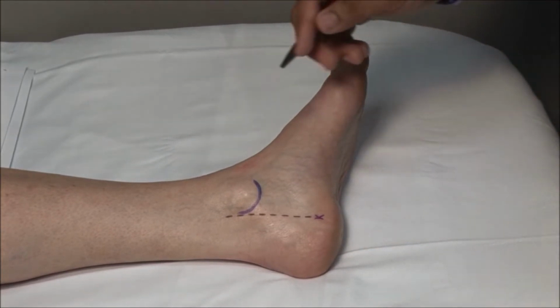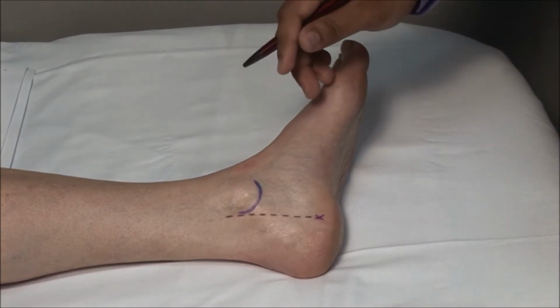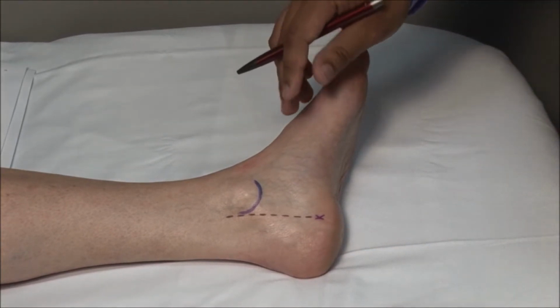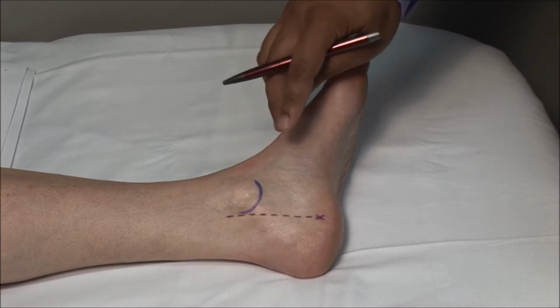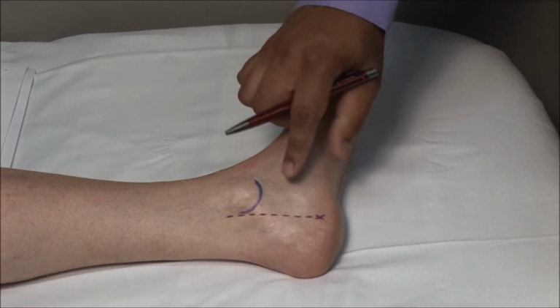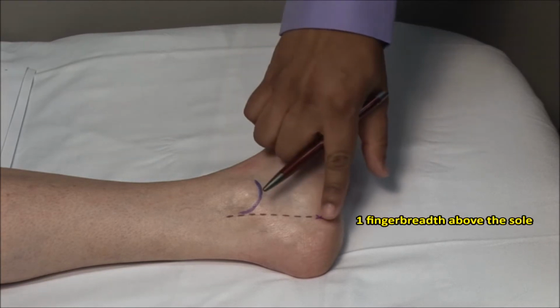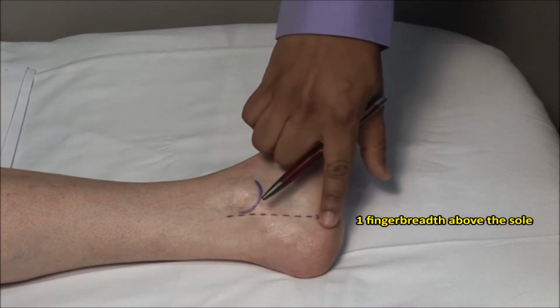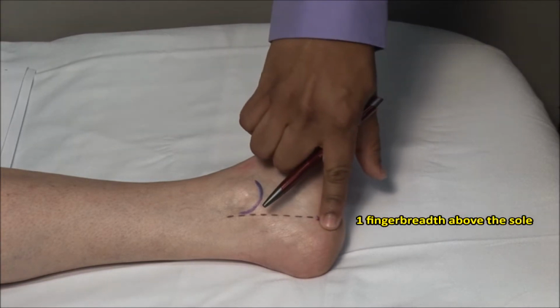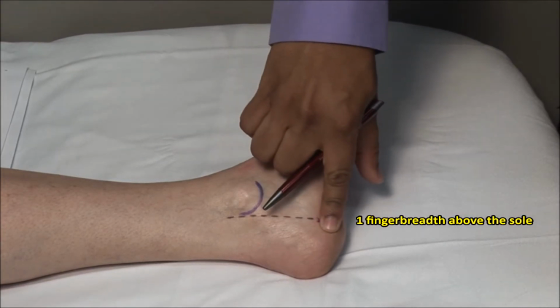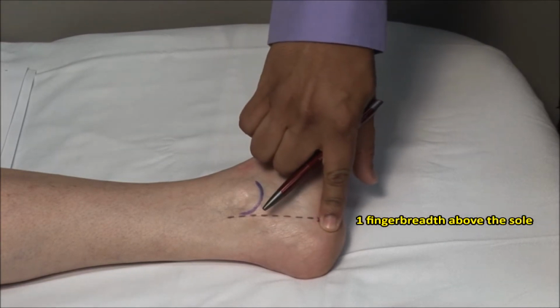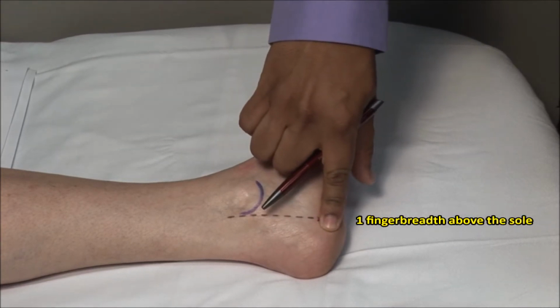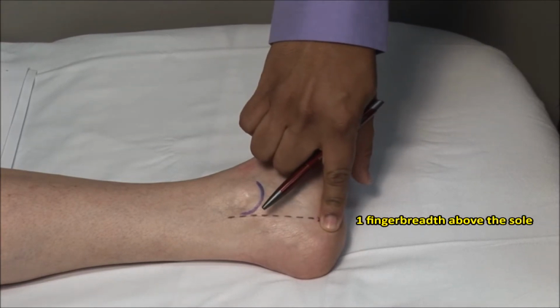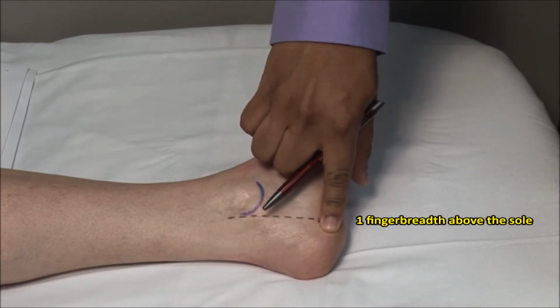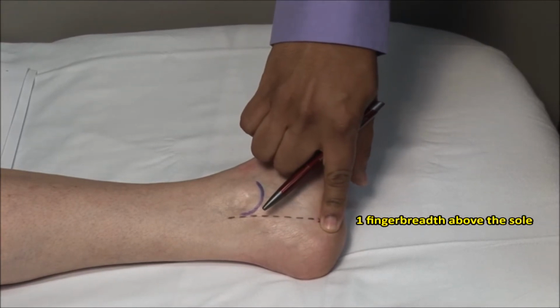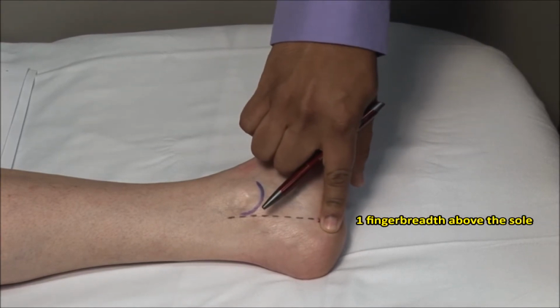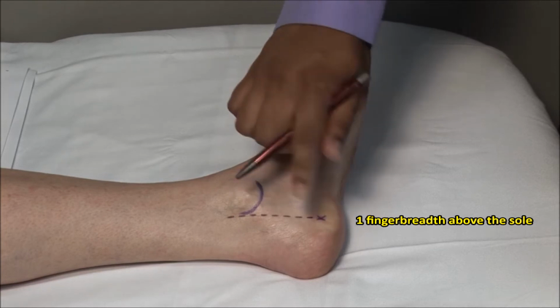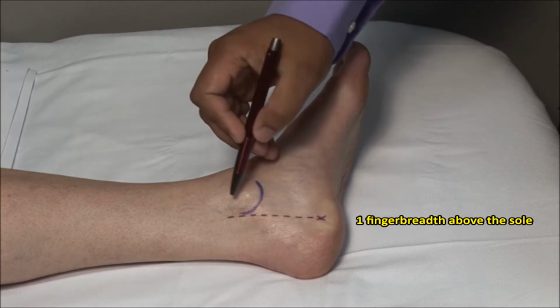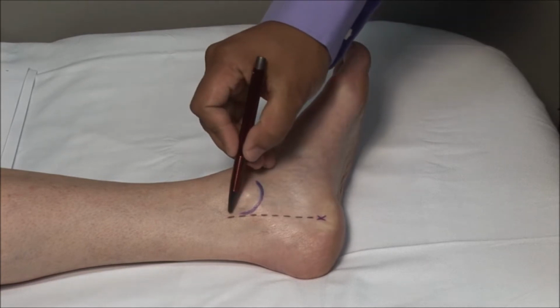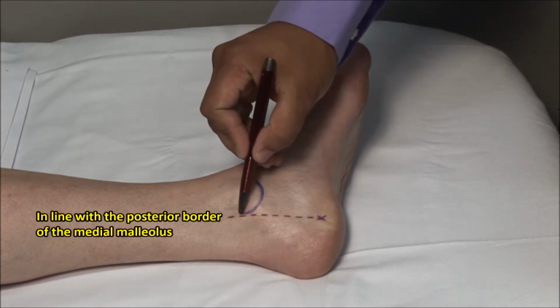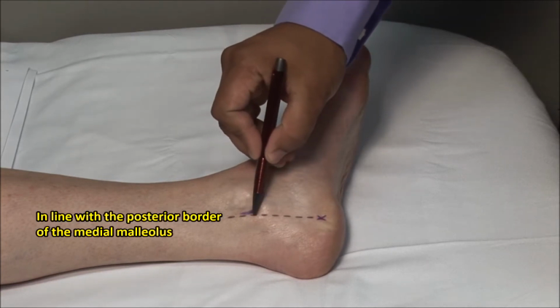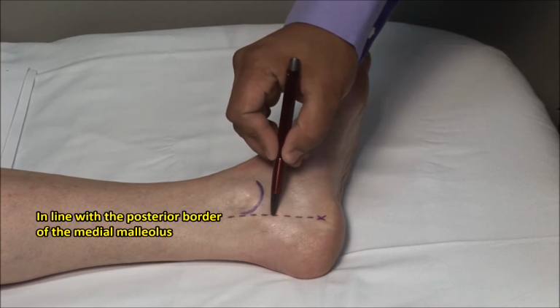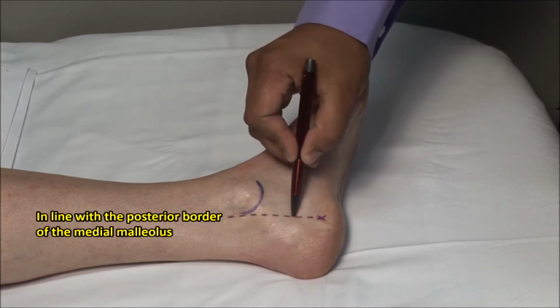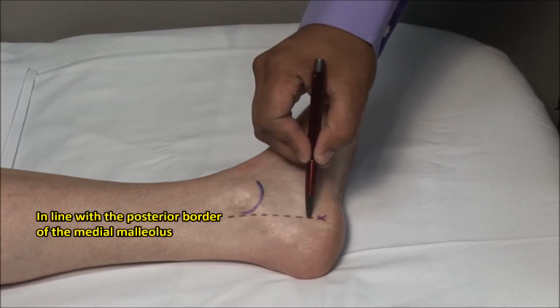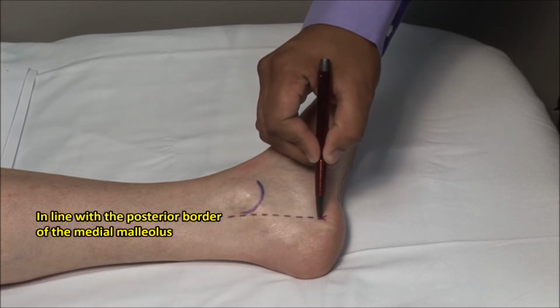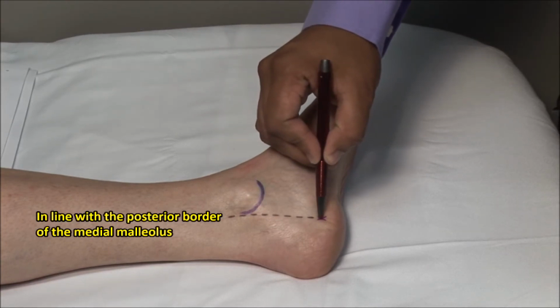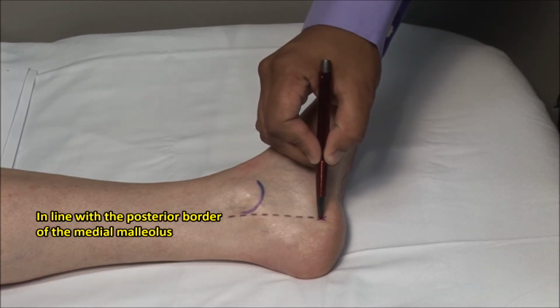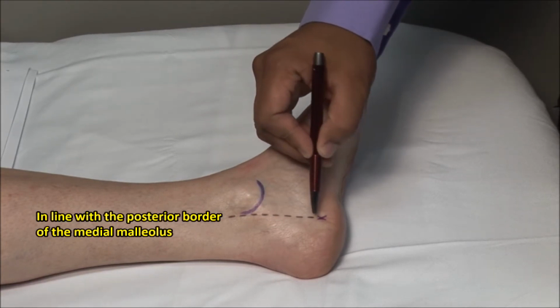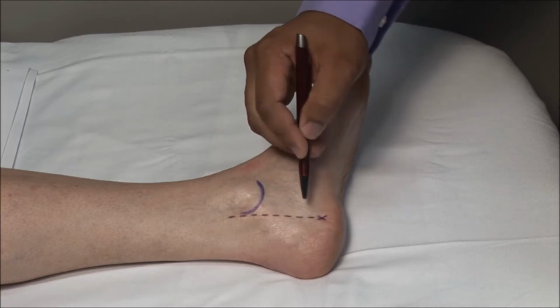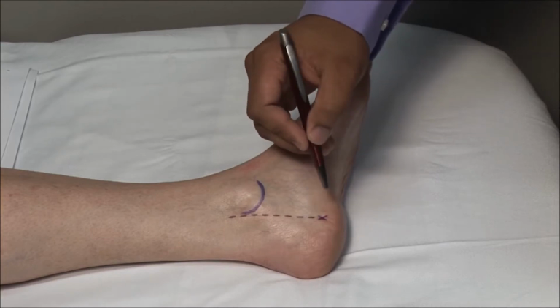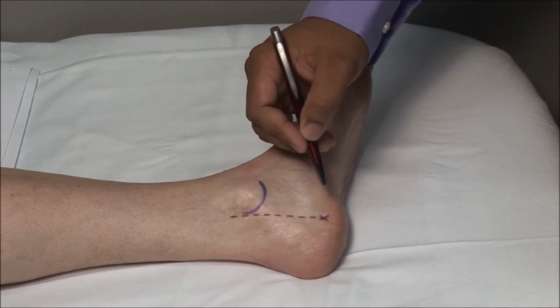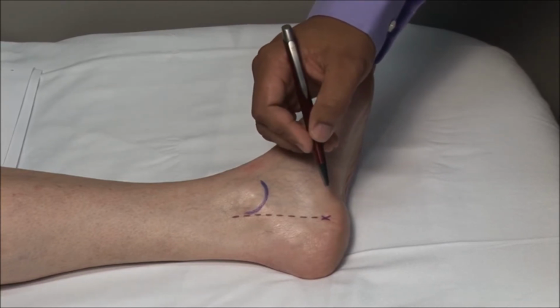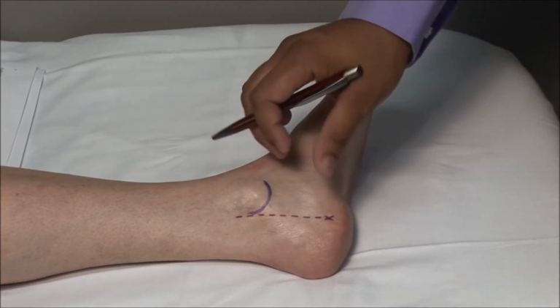The point of injection is about one fingerbreadth above the sole of the foot, on an inner line that corresponds to the posterior border of the medial malleolus. Using a retractable pen, mark the point for injection.